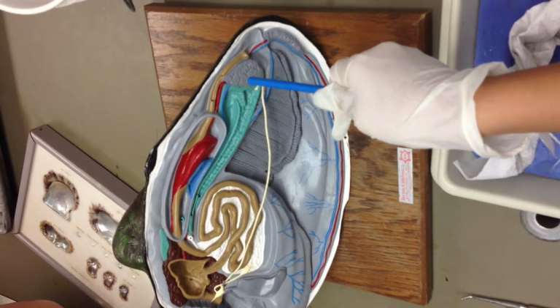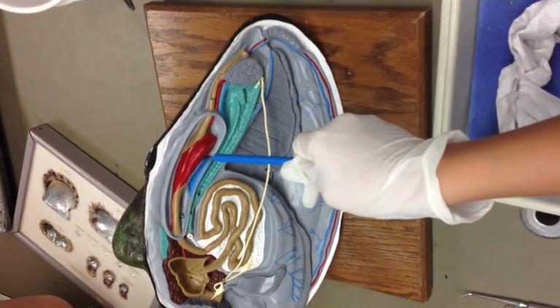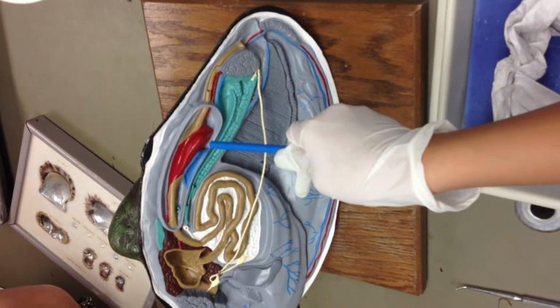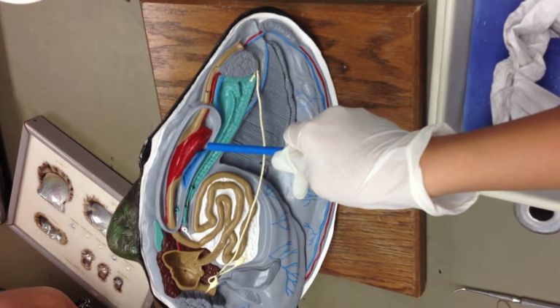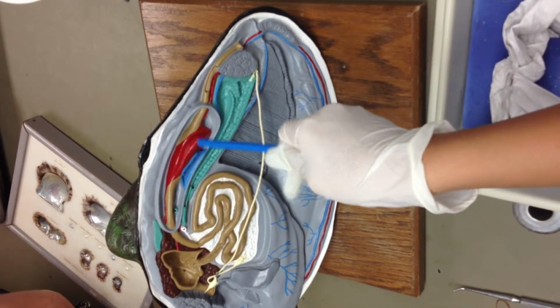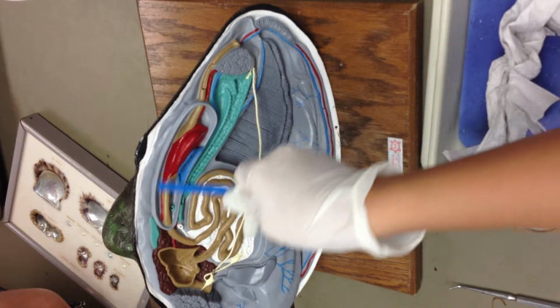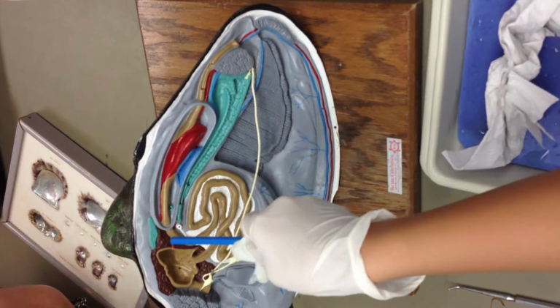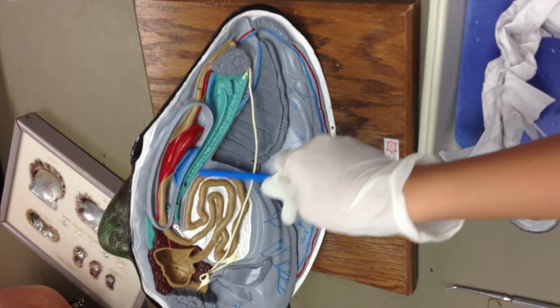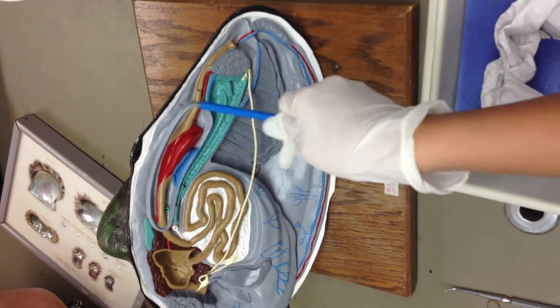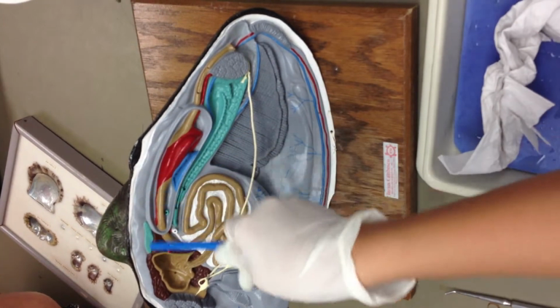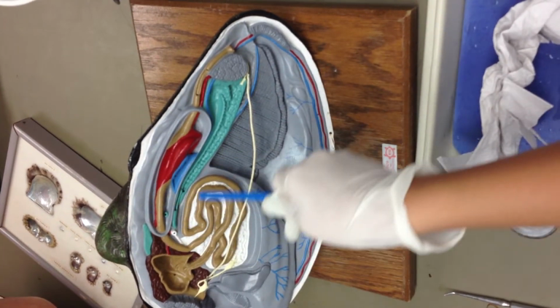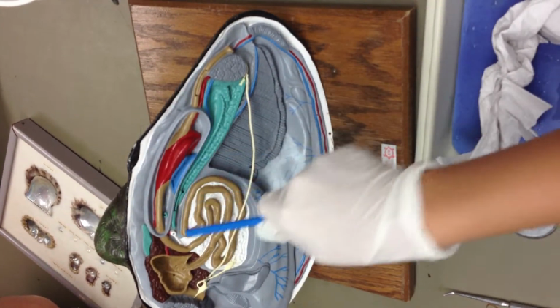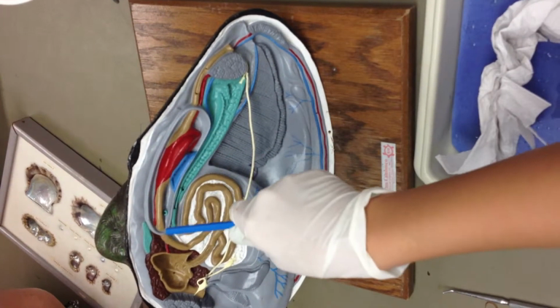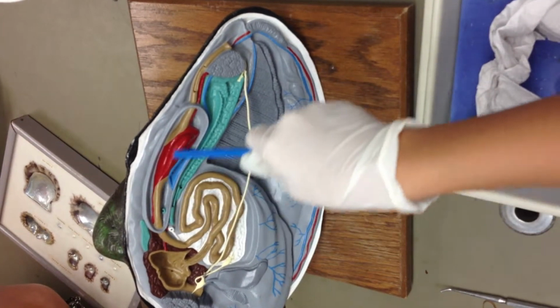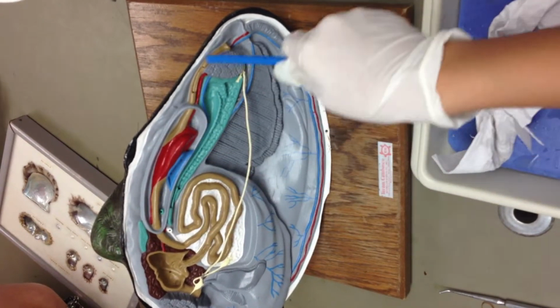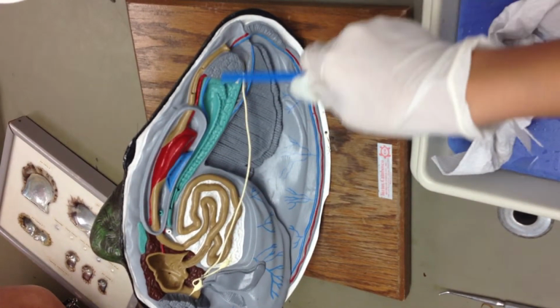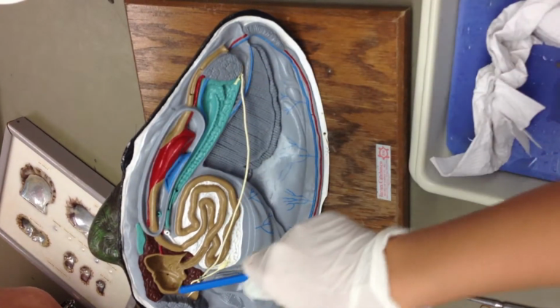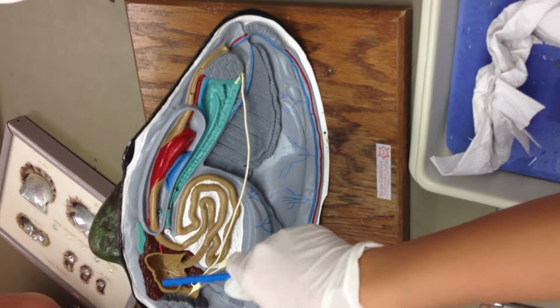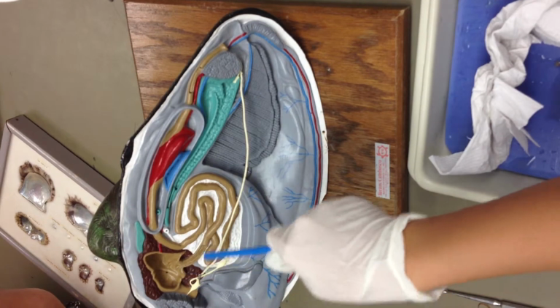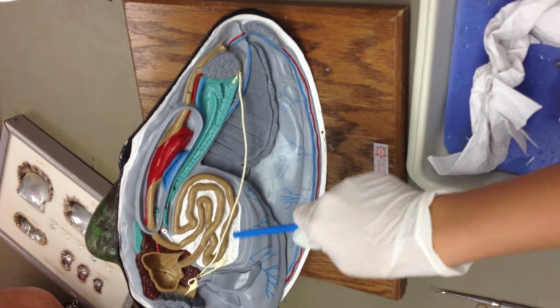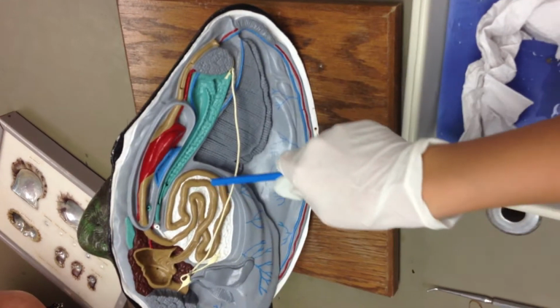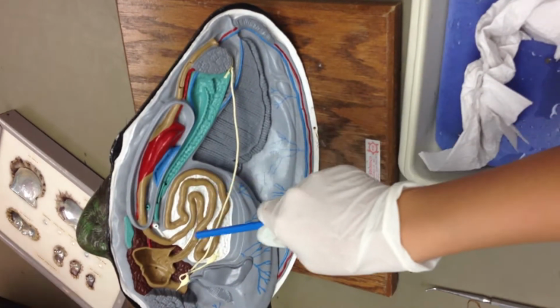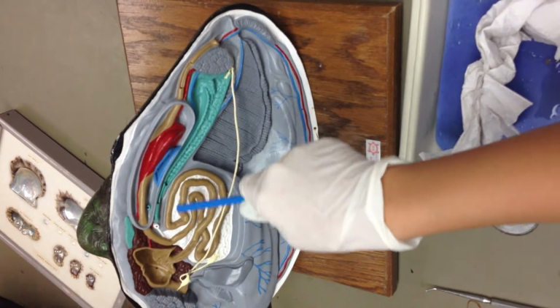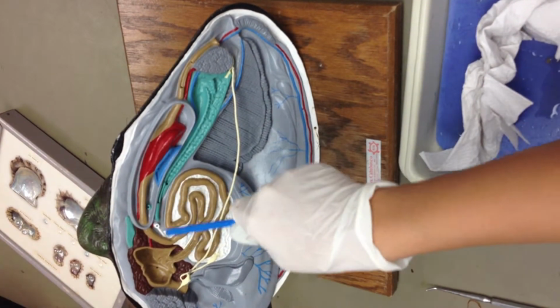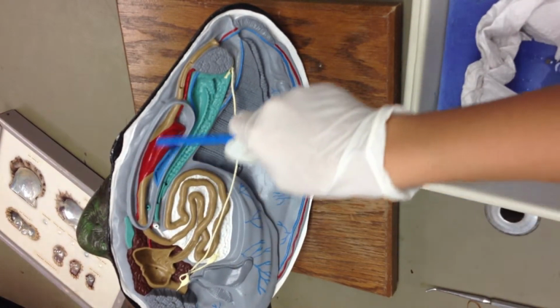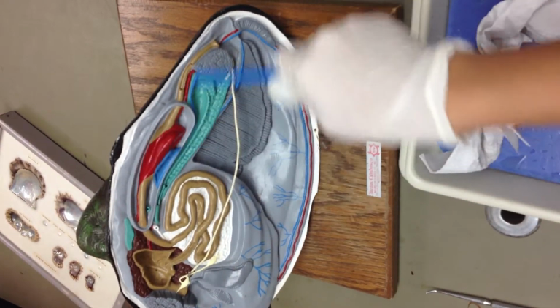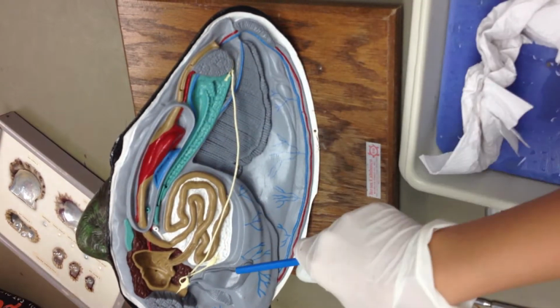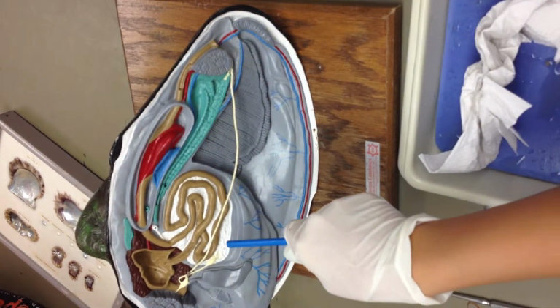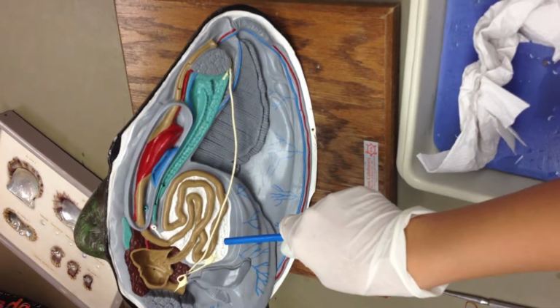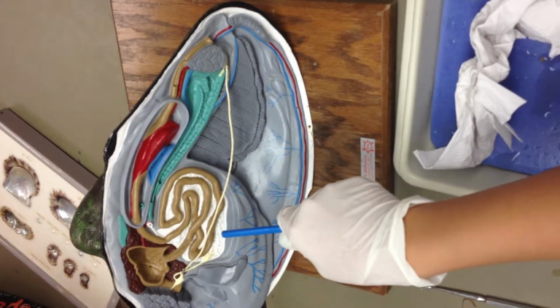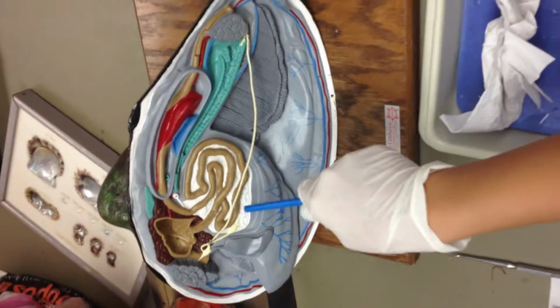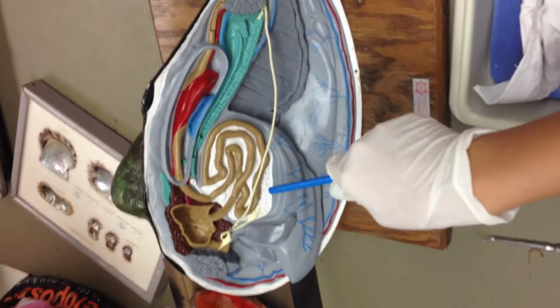That red one is your heart inside the coelom cavity with your gut tube. All of this is your stomach and gut tube. The white one is your gonad.